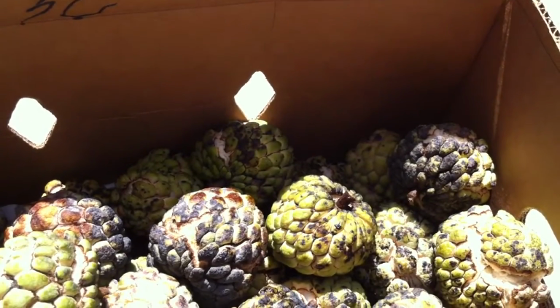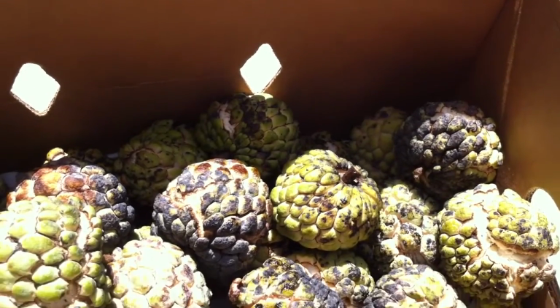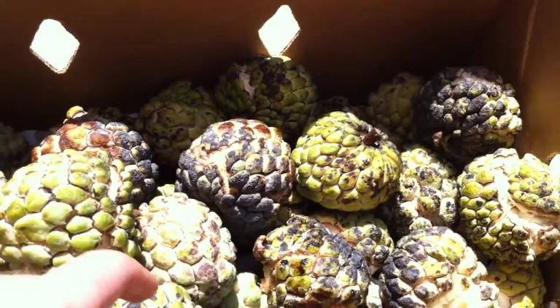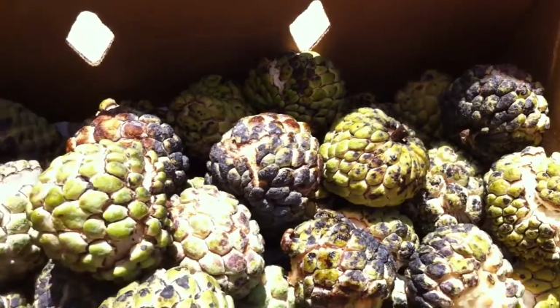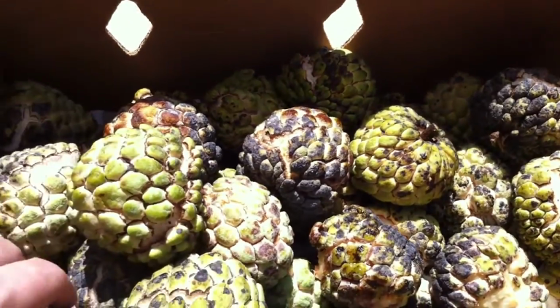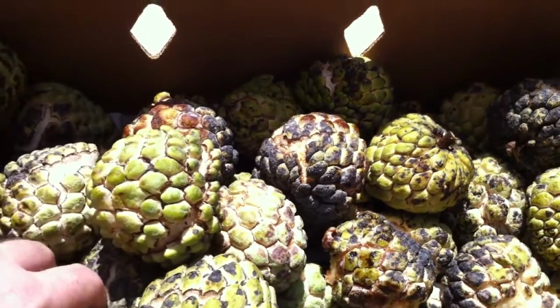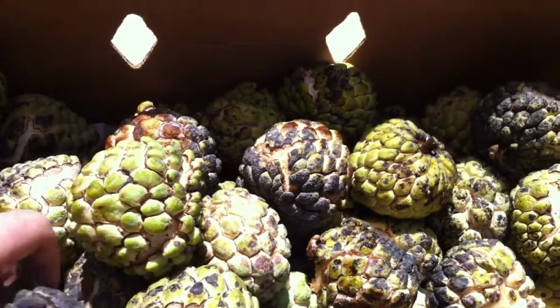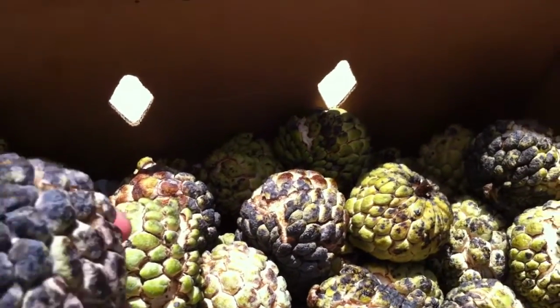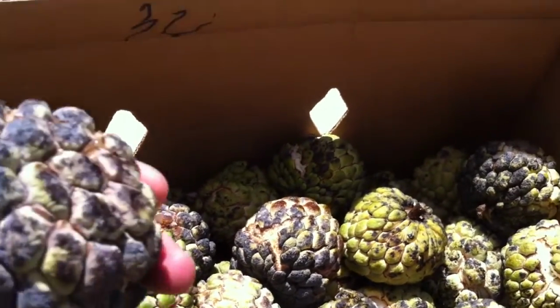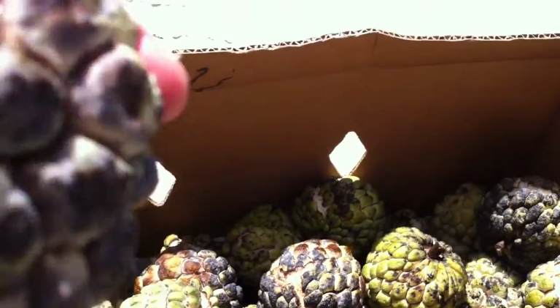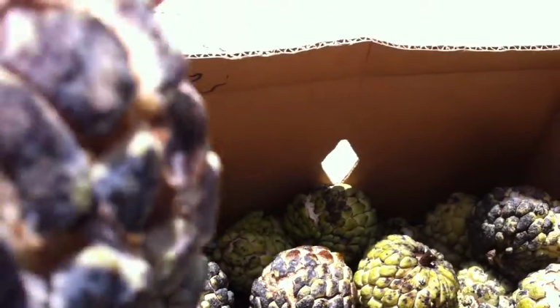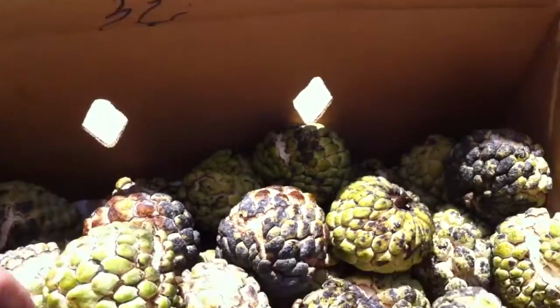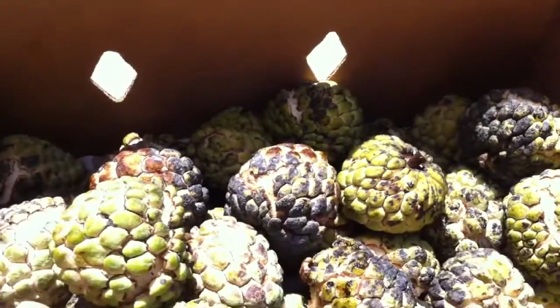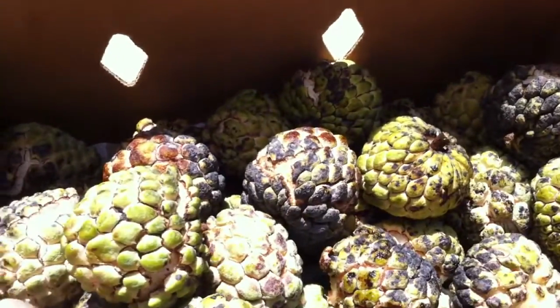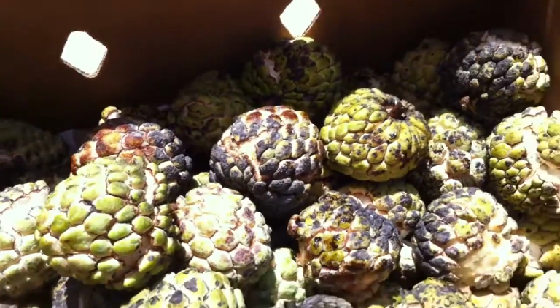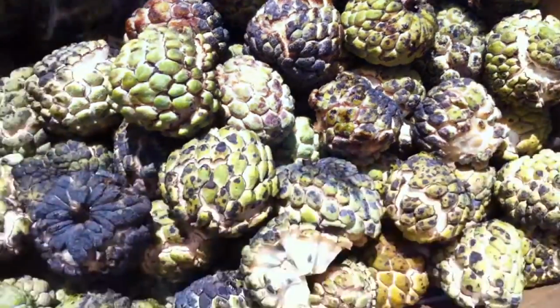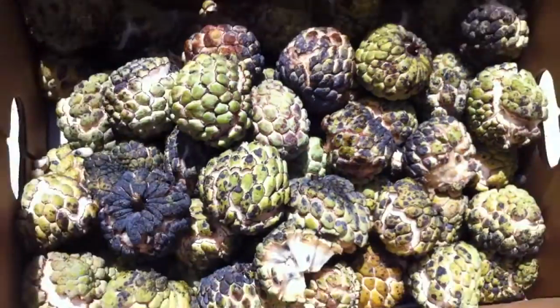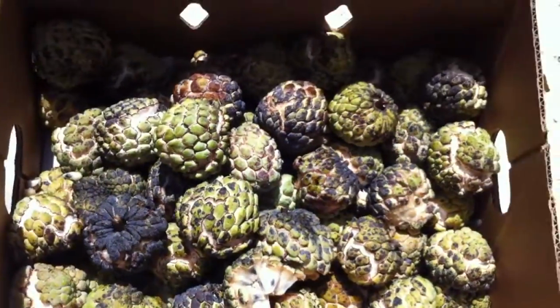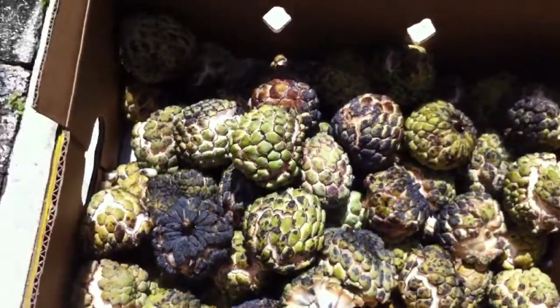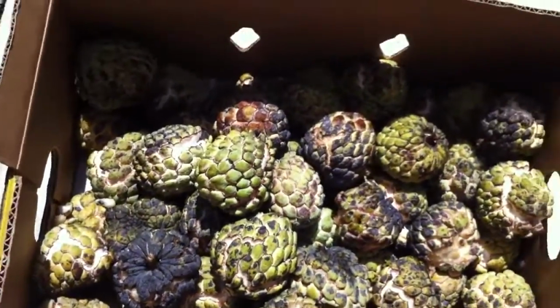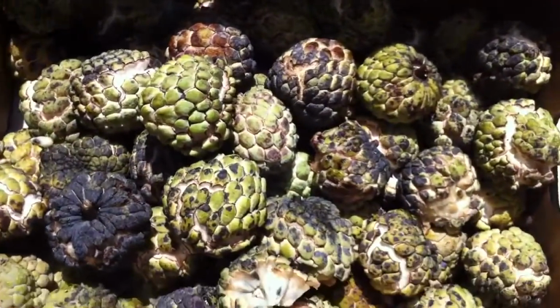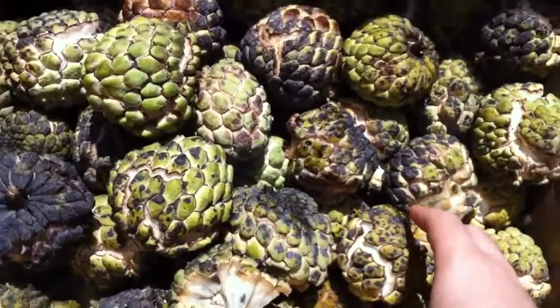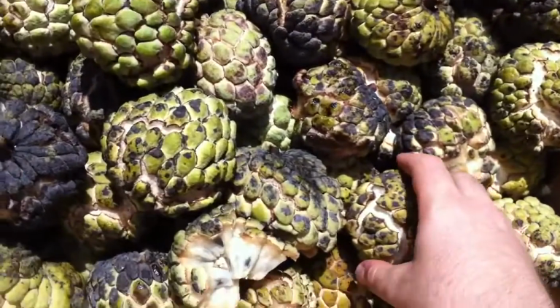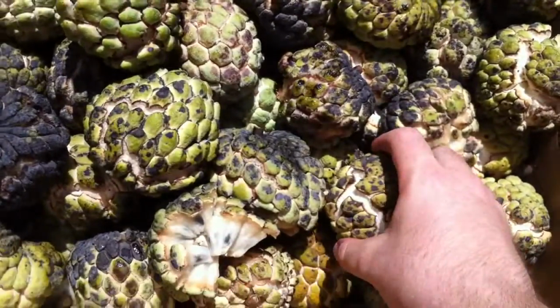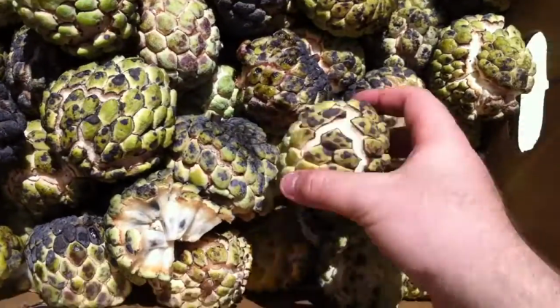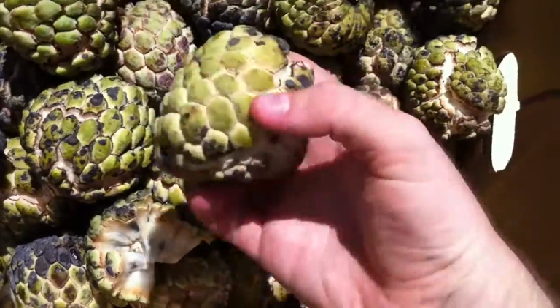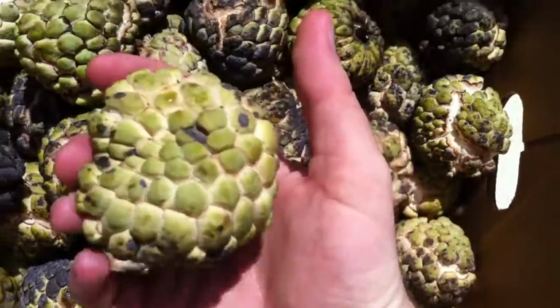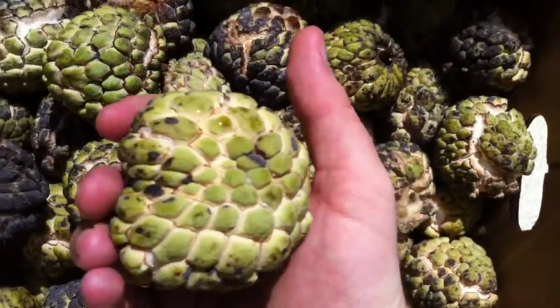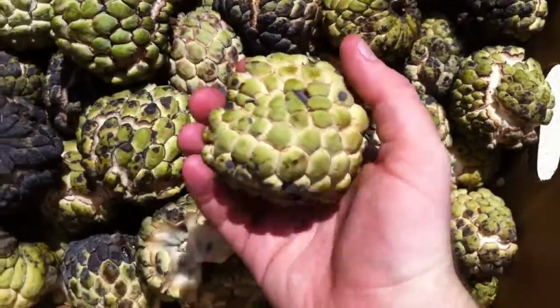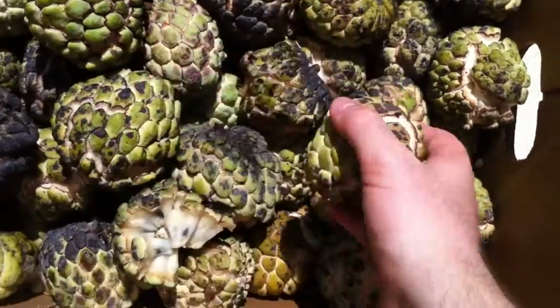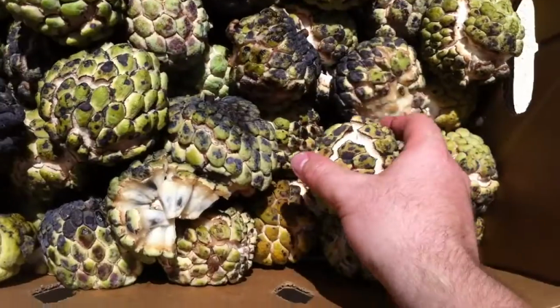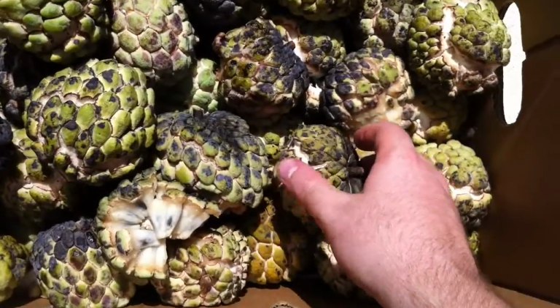So these are sugar apples. The scientific name is Annona squamosa. These are really, really sweet and really delicious. I recommend you check them out when you're in the tropics, or when you're in Florida, or wherever you can get them — just check them out for sure.